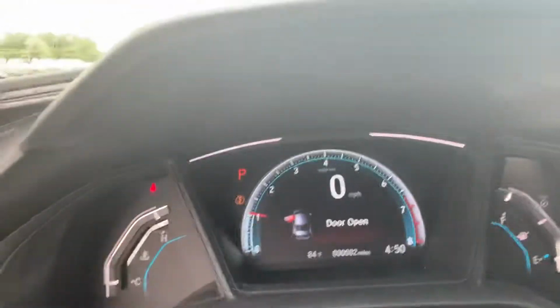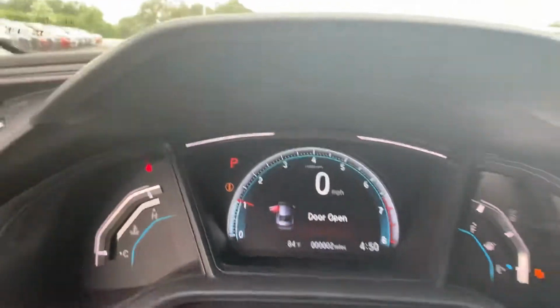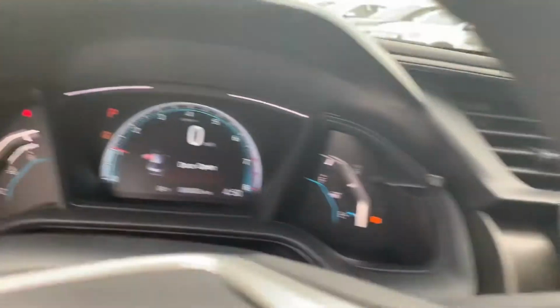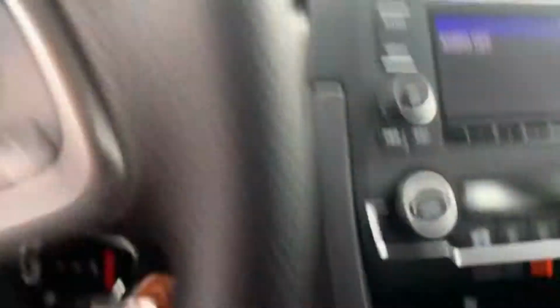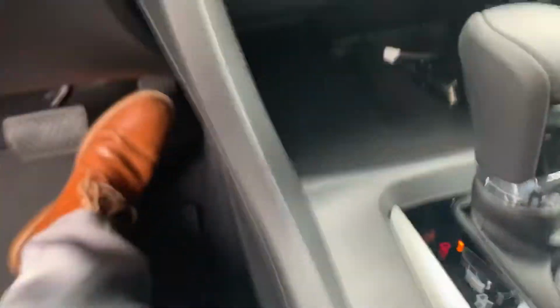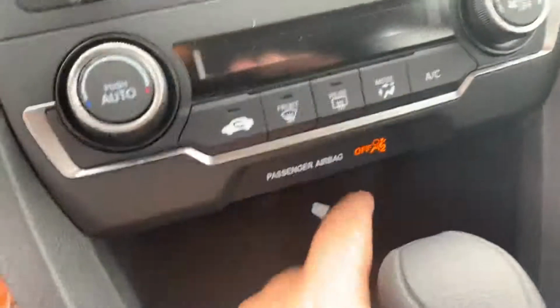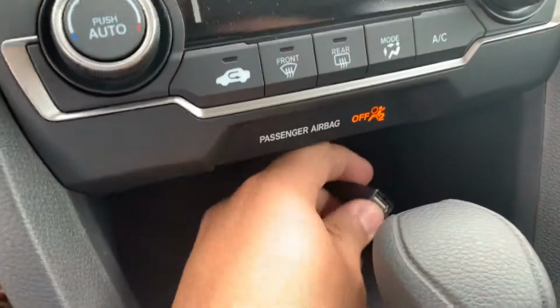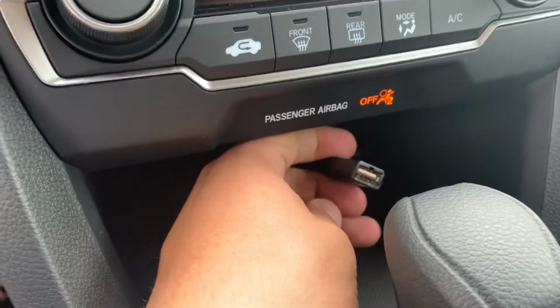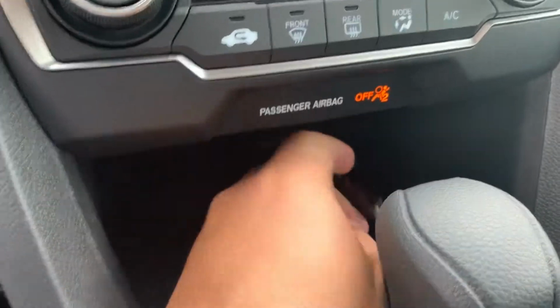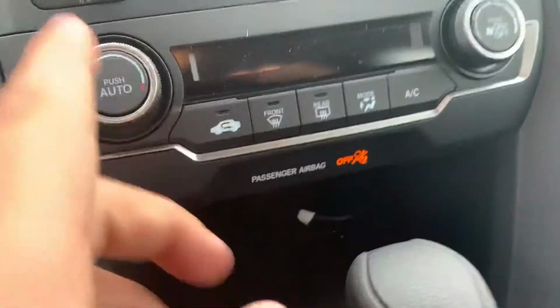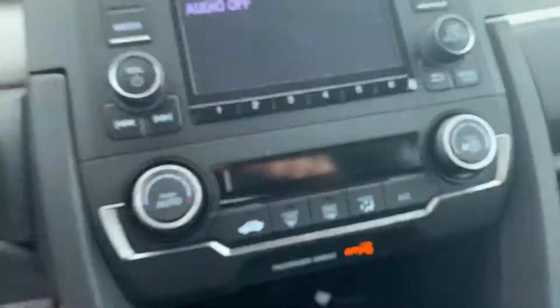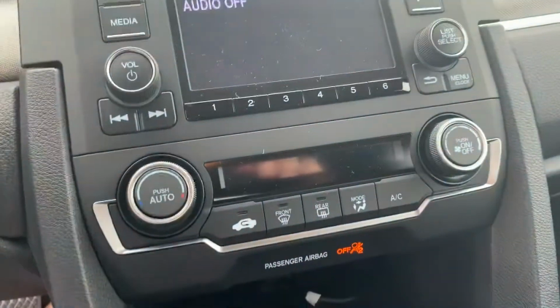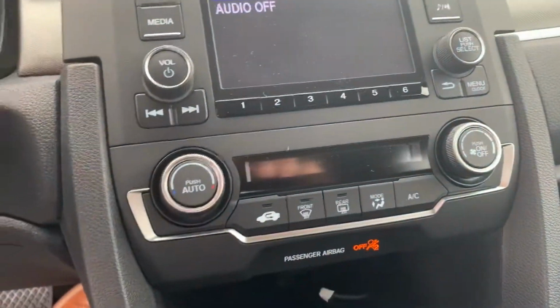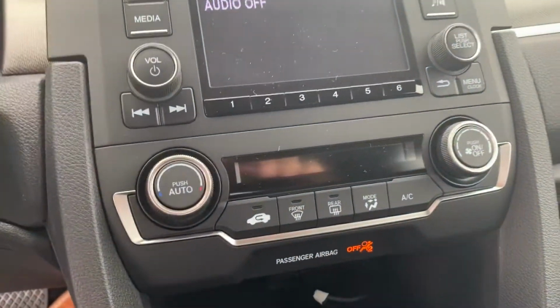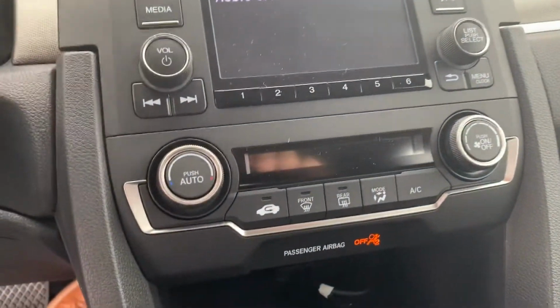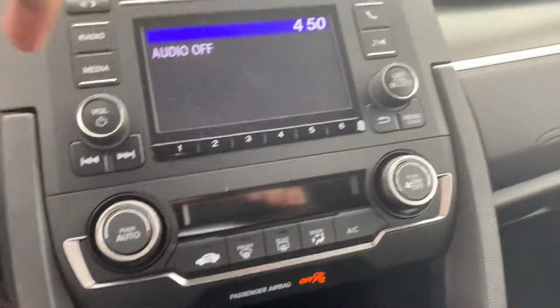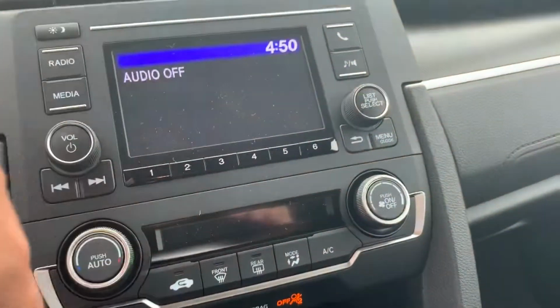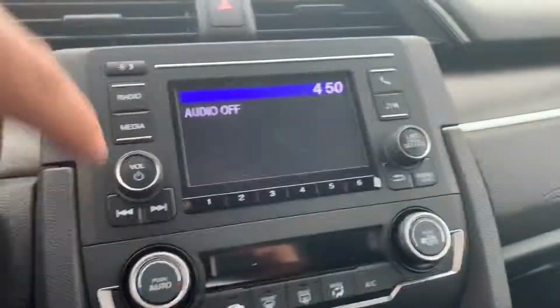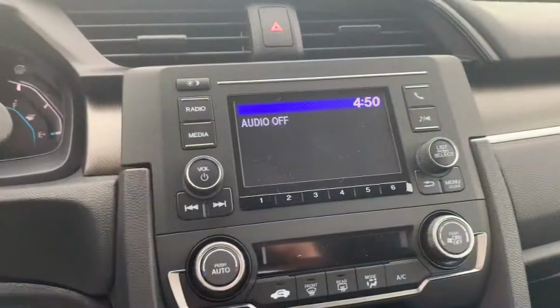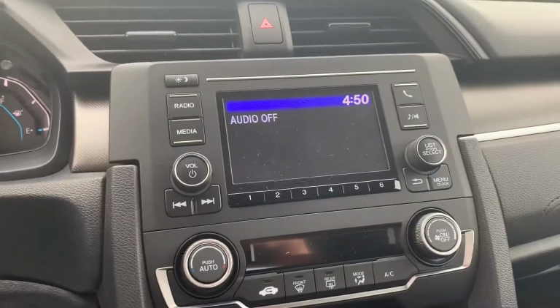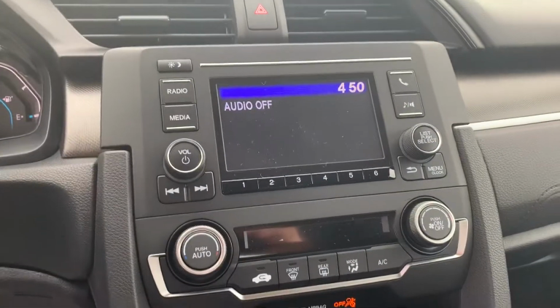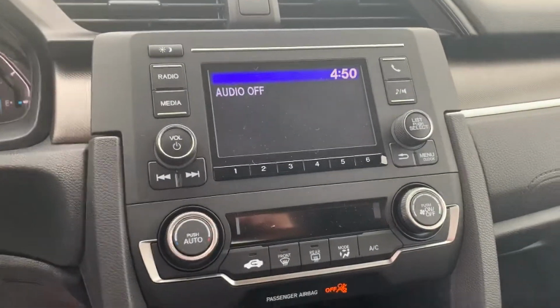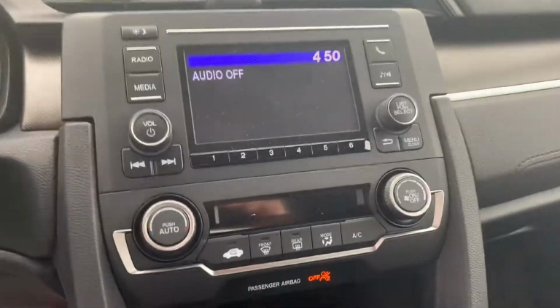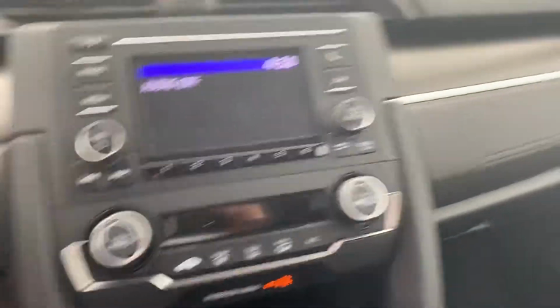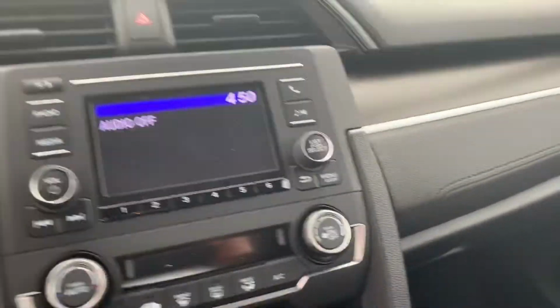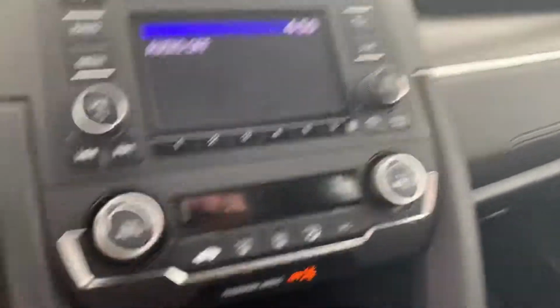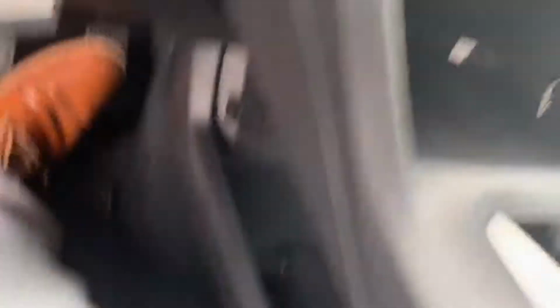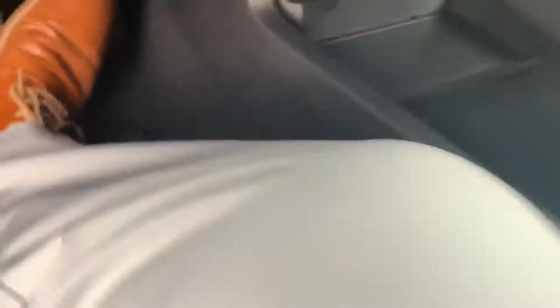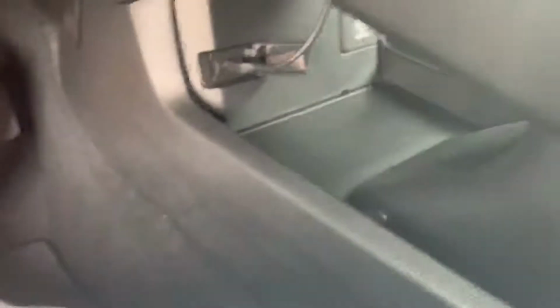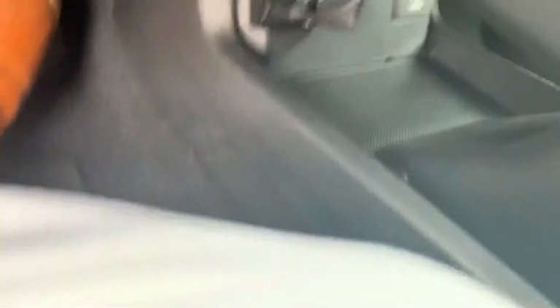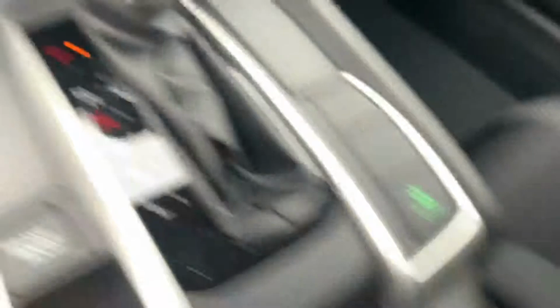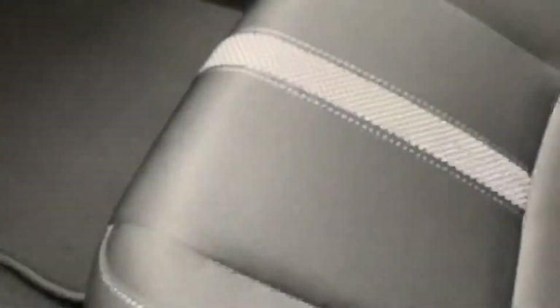You get the digital odometer as well. USB connectivity right here to charge your phone. You get your media devices through USB, Bluetooth, and basically your auxiliary port, which is just that USB right there.